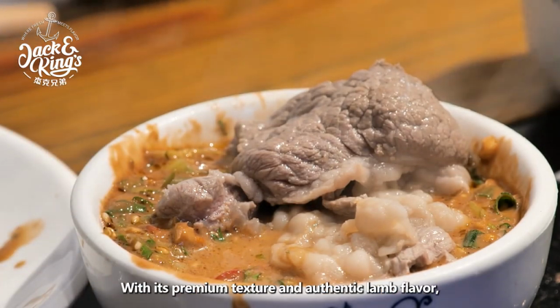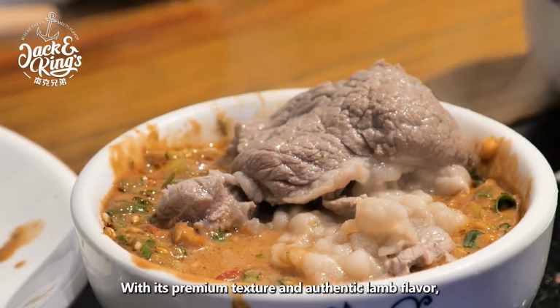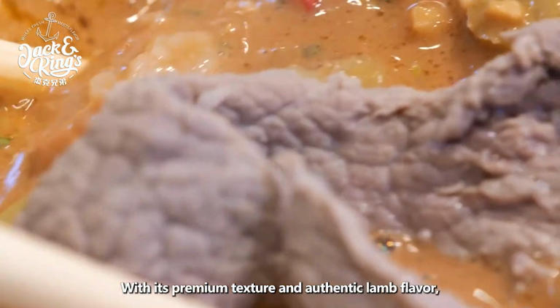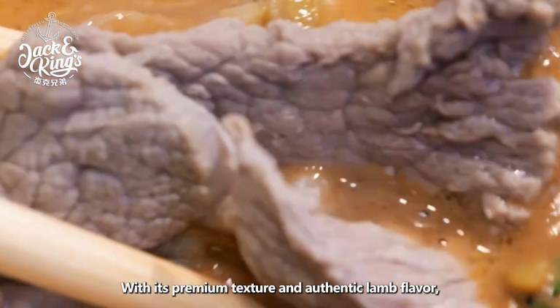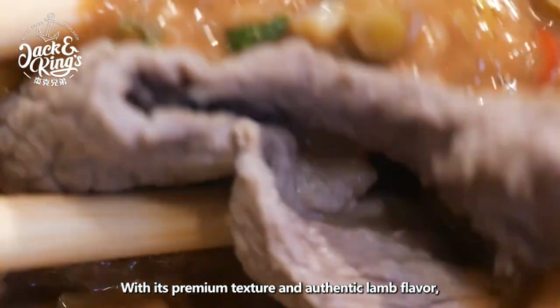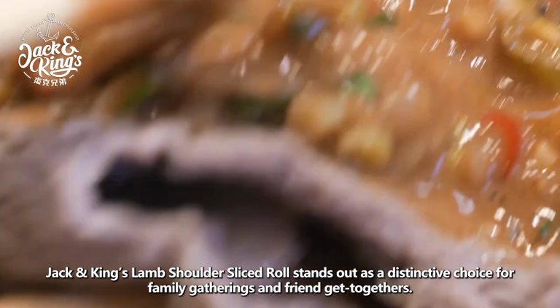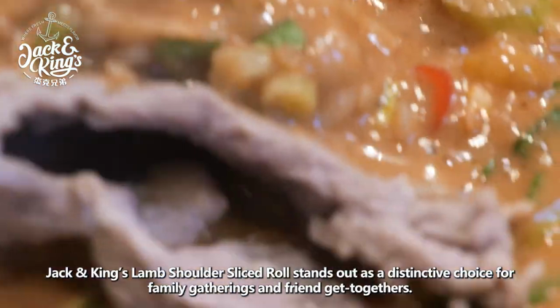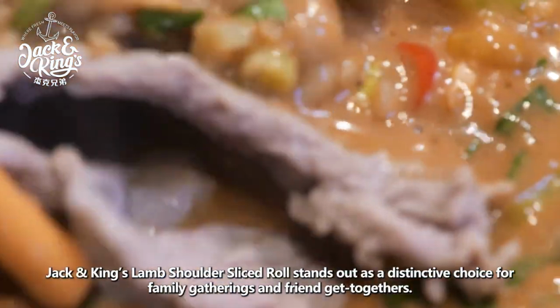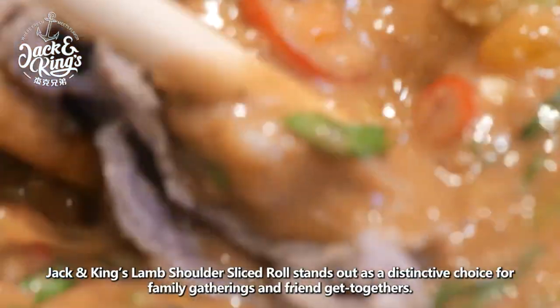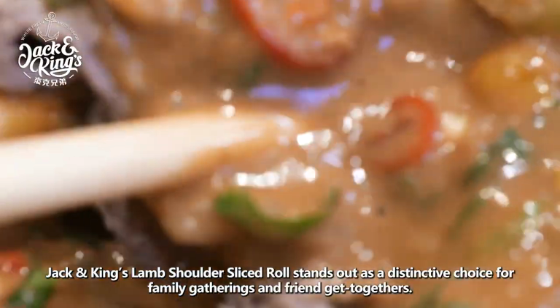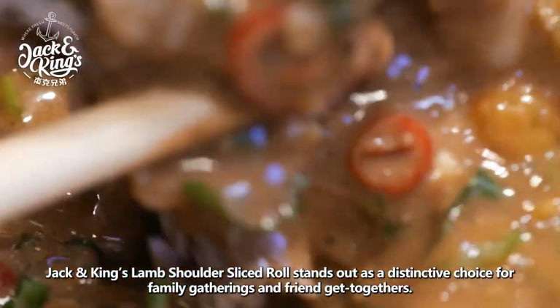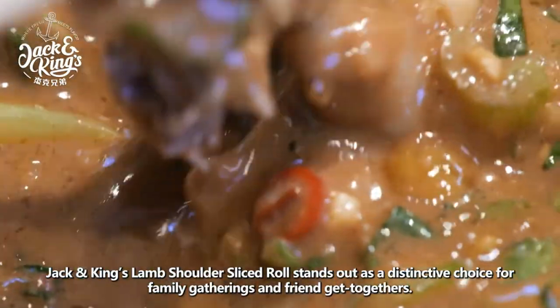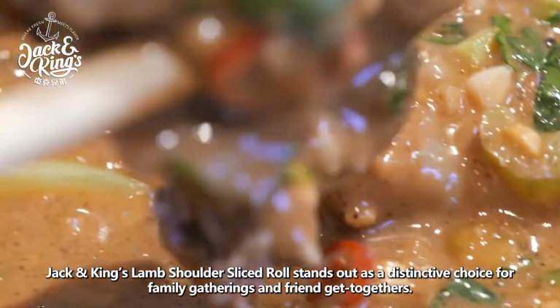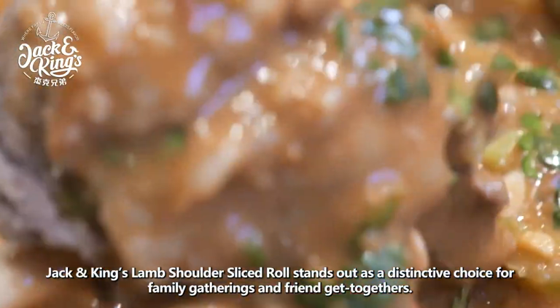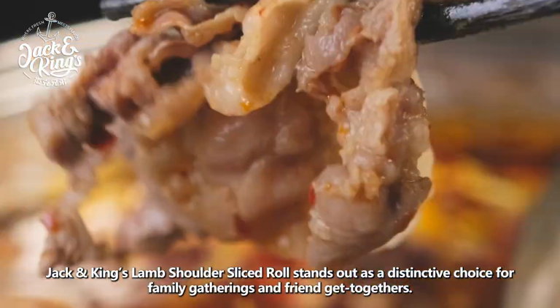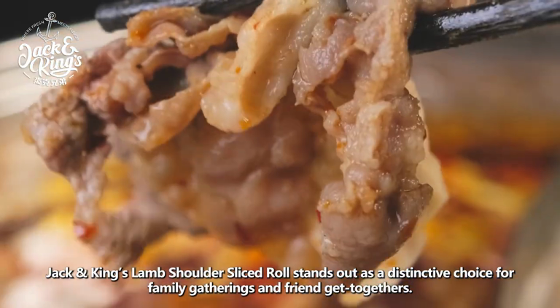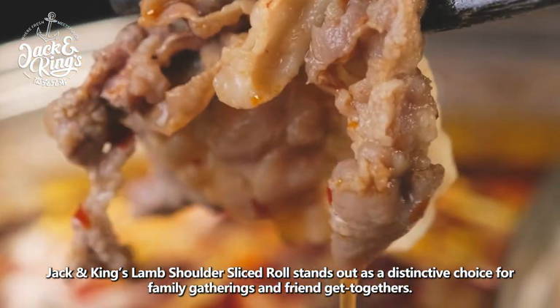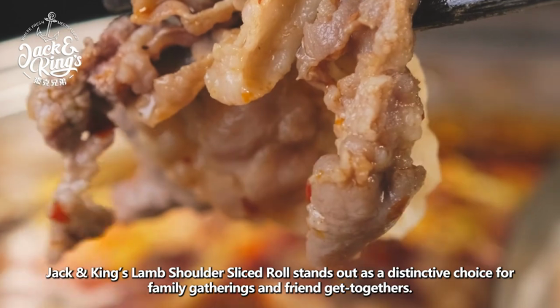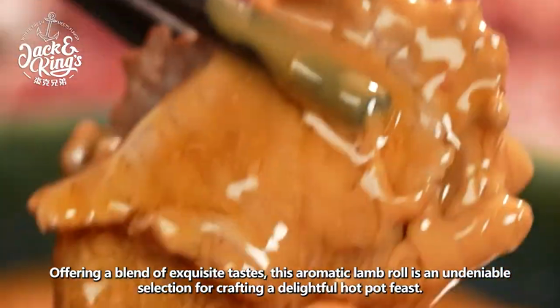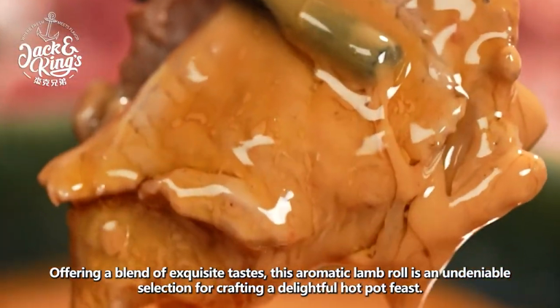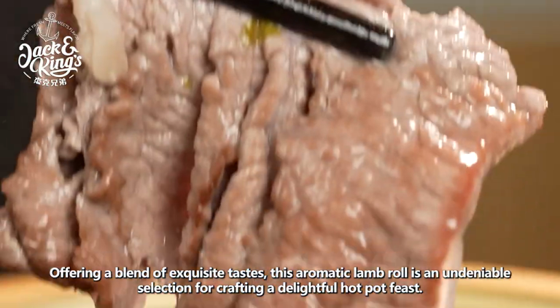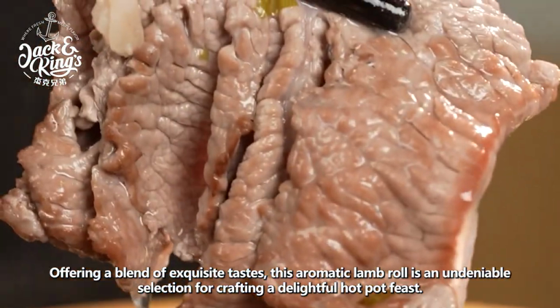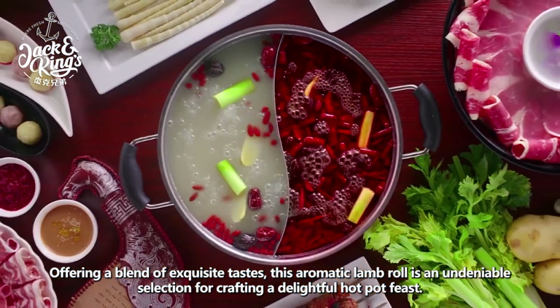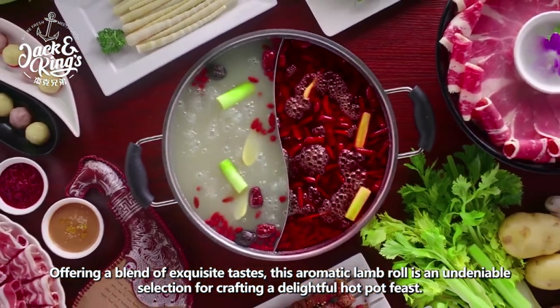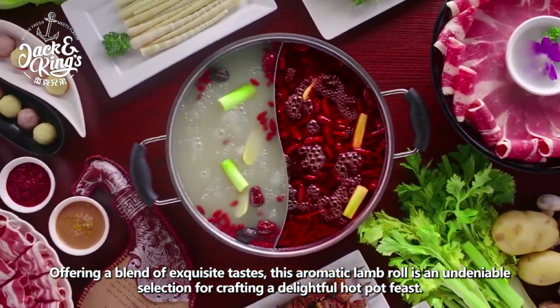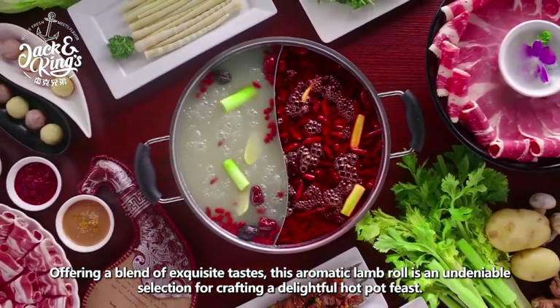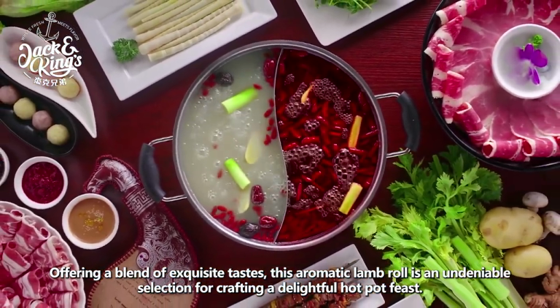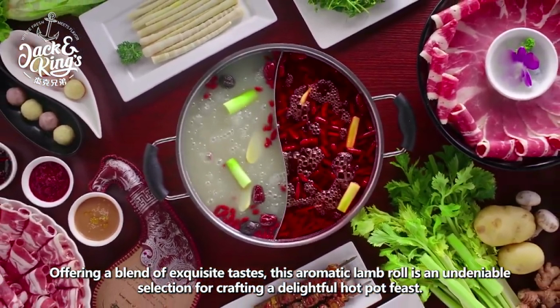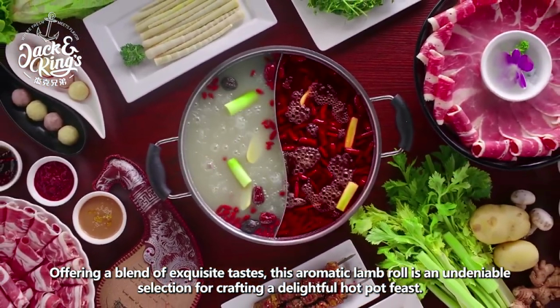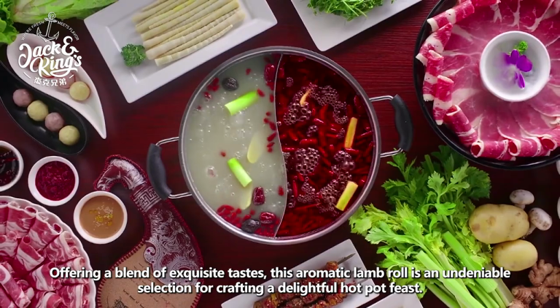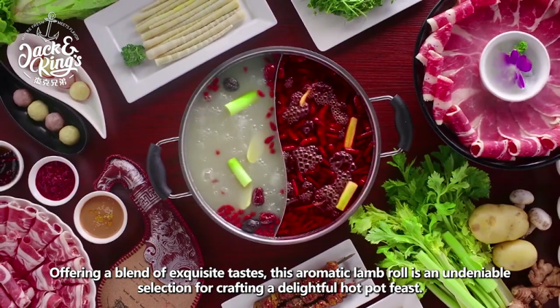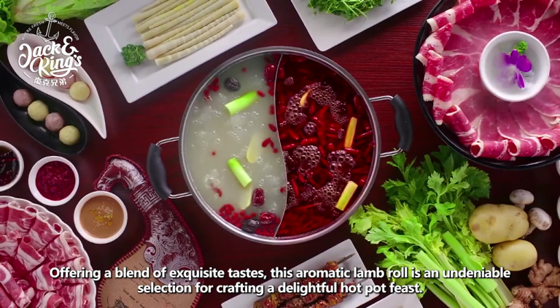With its premium texture and authentic lamb flavor, Jack and King's Lamb Shoulders Sliced Roll stands out as a distinctive choice for family gatherings and friend get-togethers. Offering a blend of exquisite tastes, this aromatic lamb roll is an undeniable selection for crafting a delightful hot-pot feast.